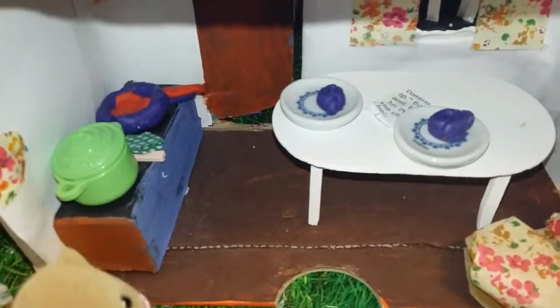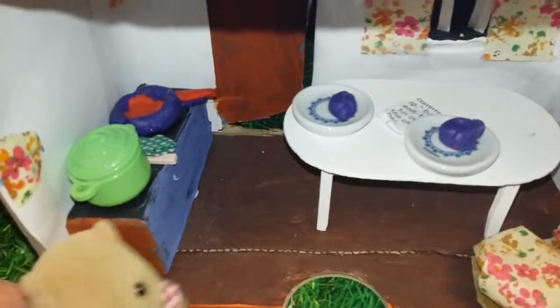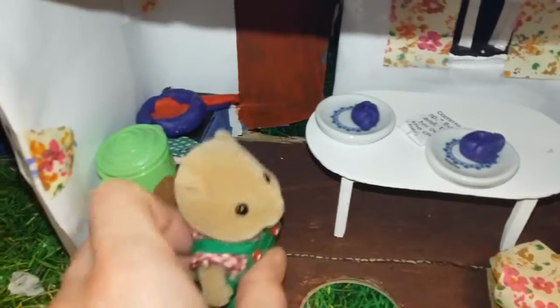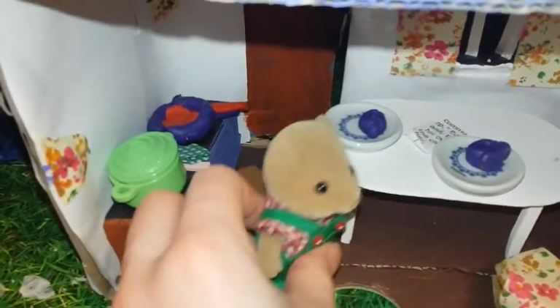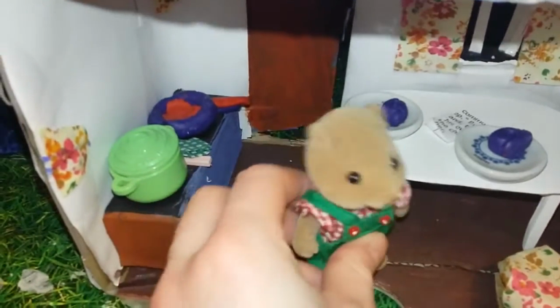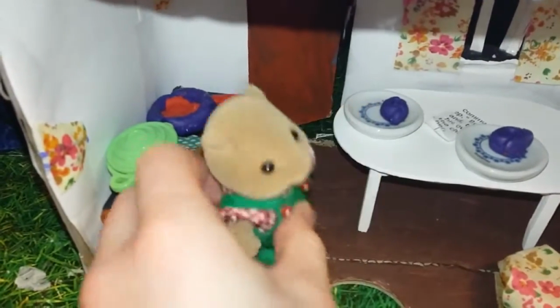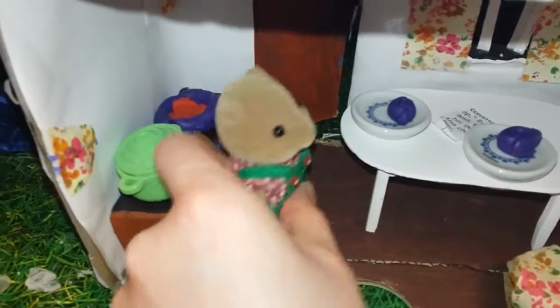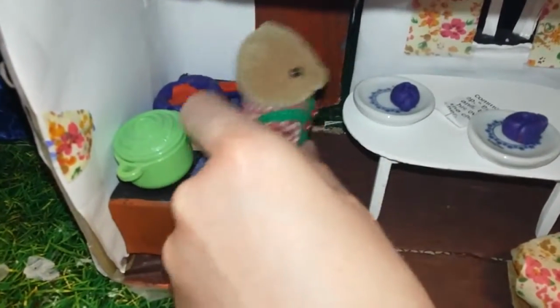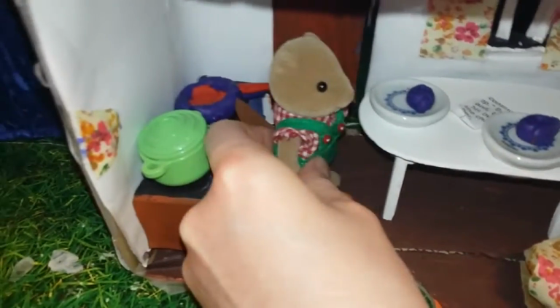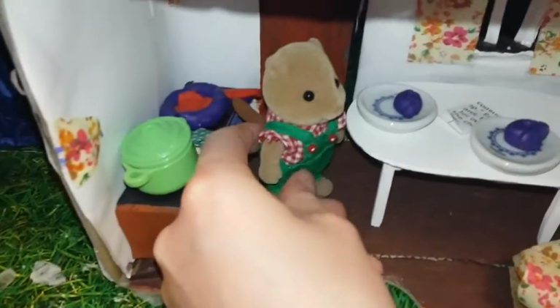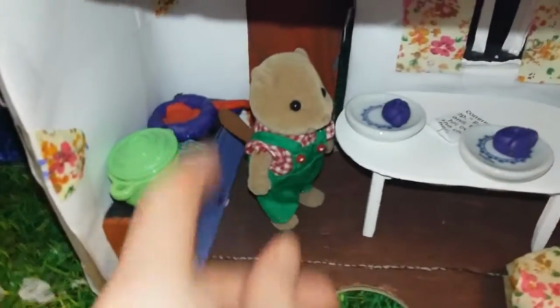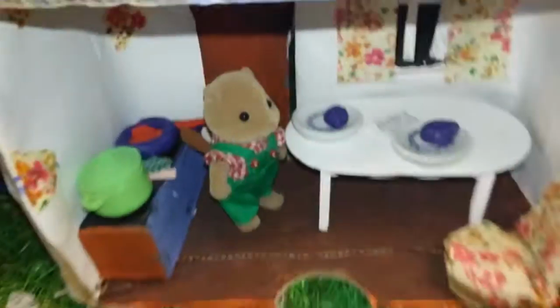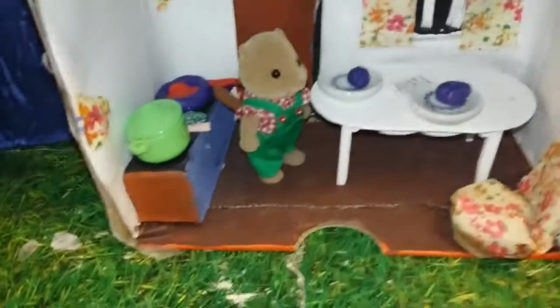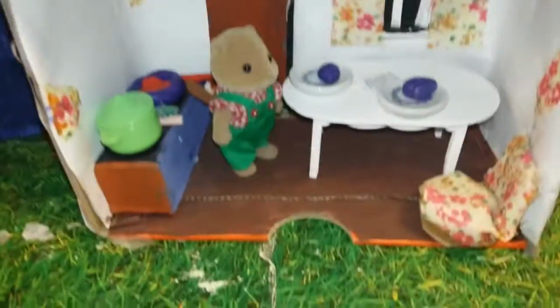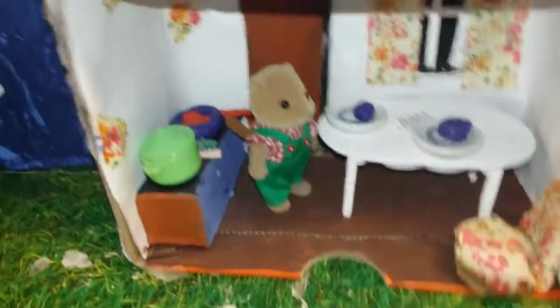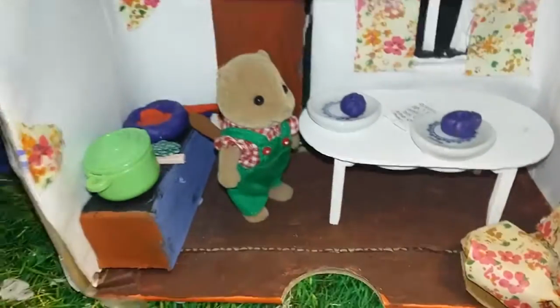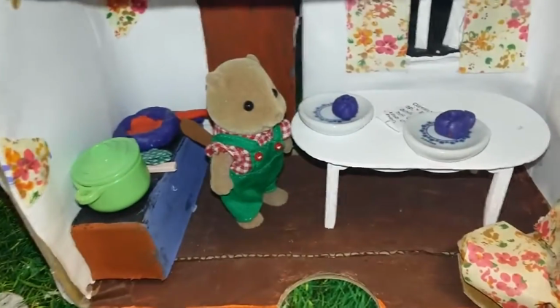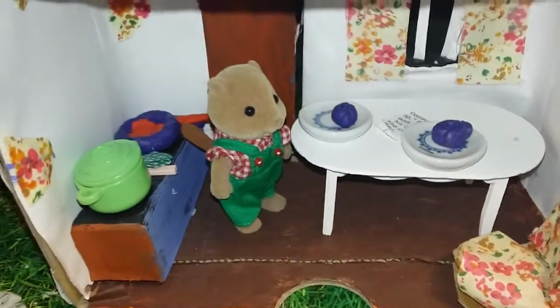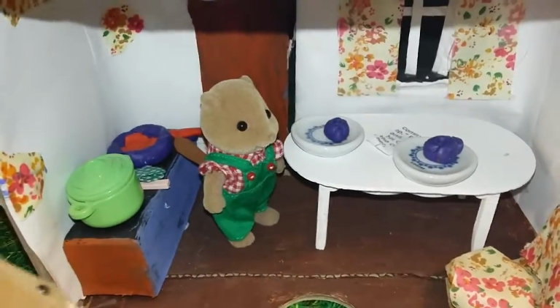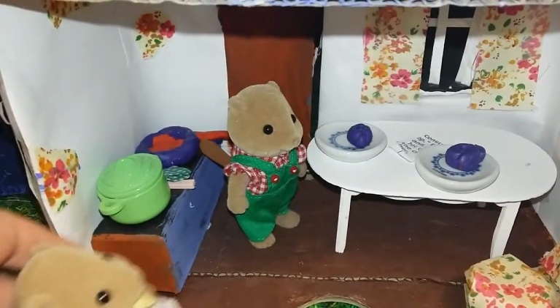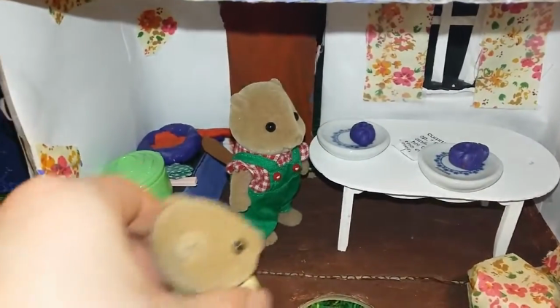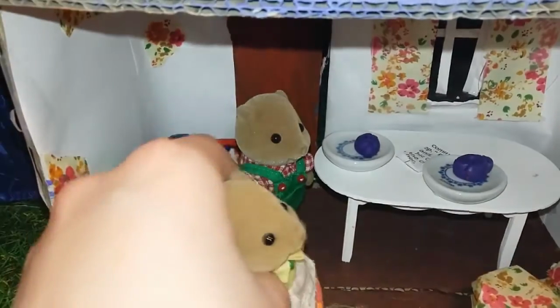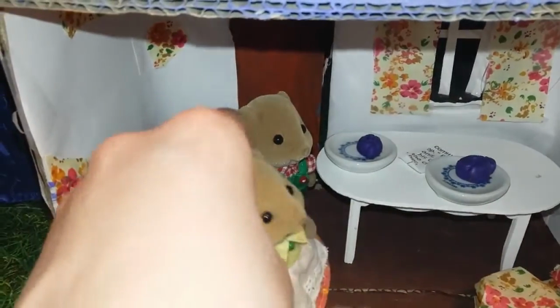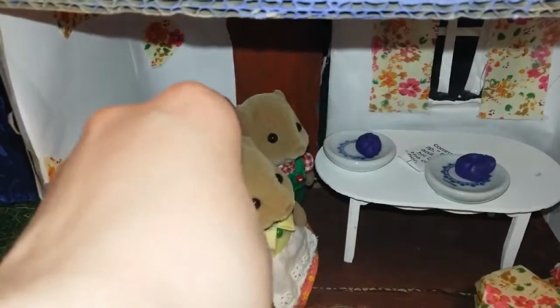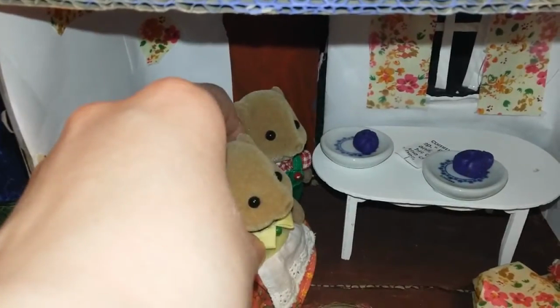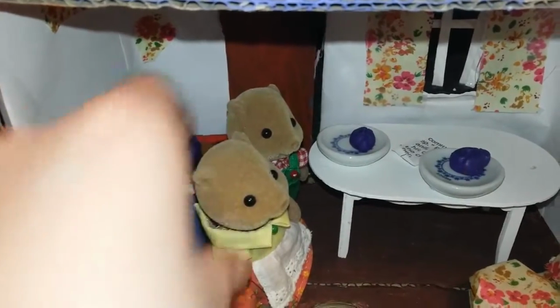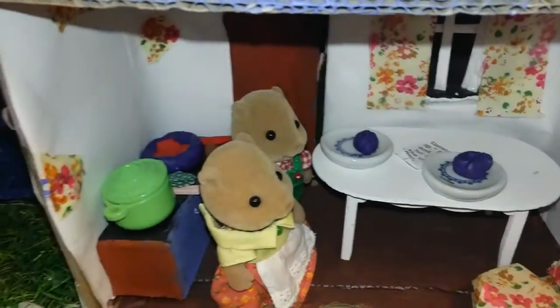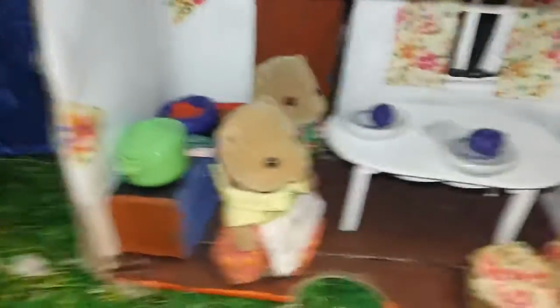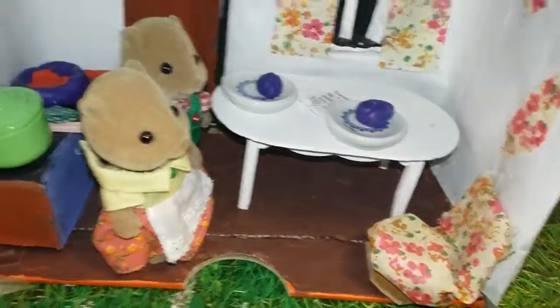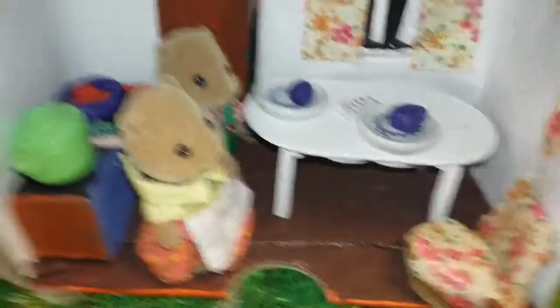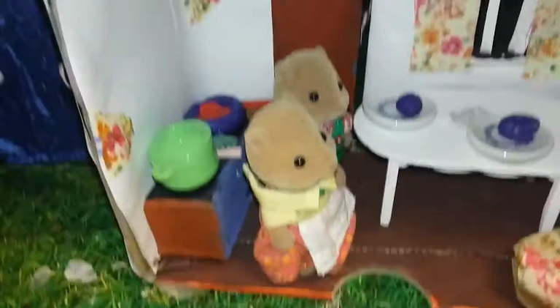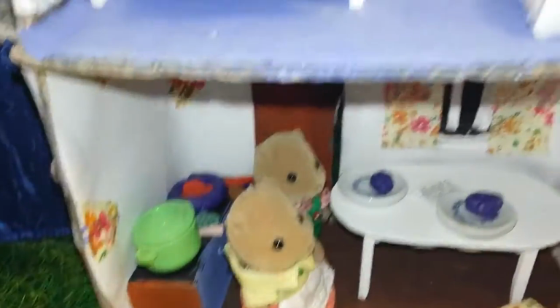So this is the kitchen, and this is Mr. Beaver coming in looking for food, I think. There are no pictures in this one, and I love this kitchen because it's very colorful and bright.